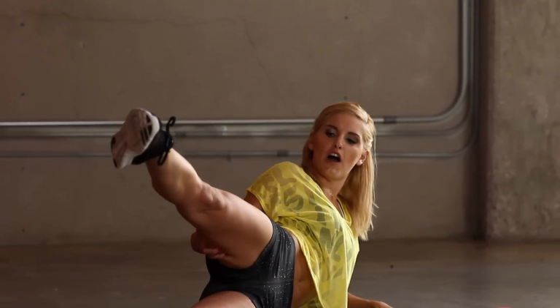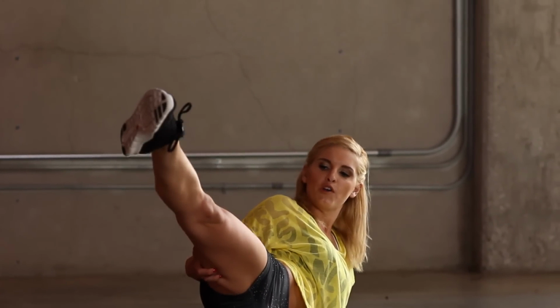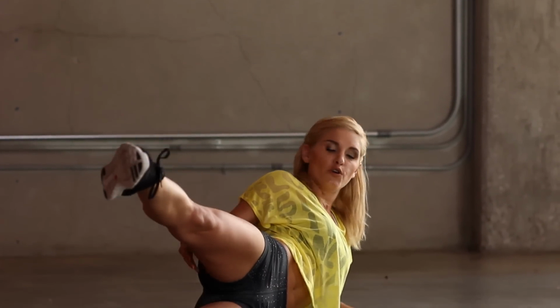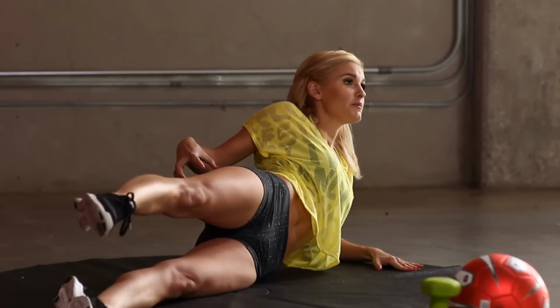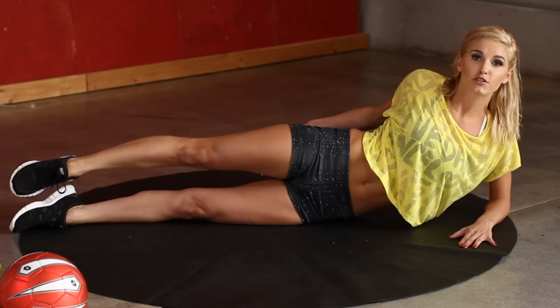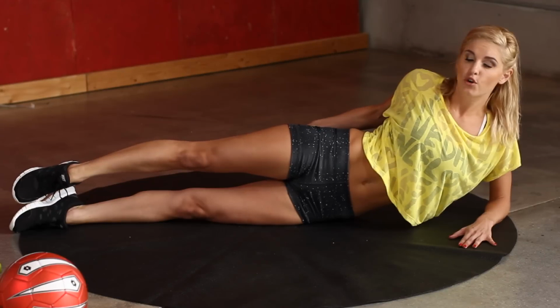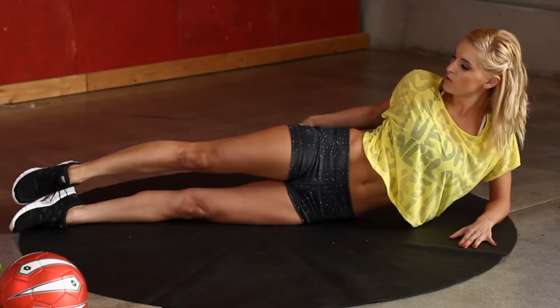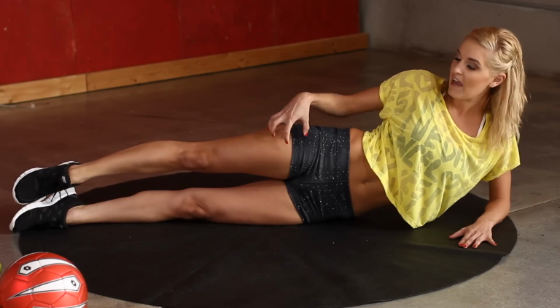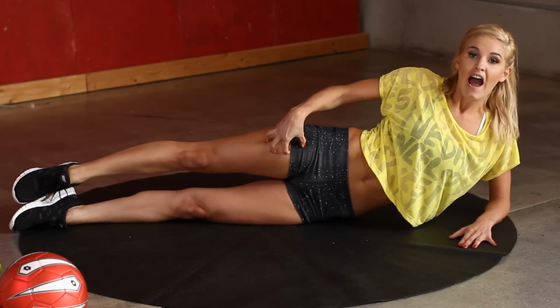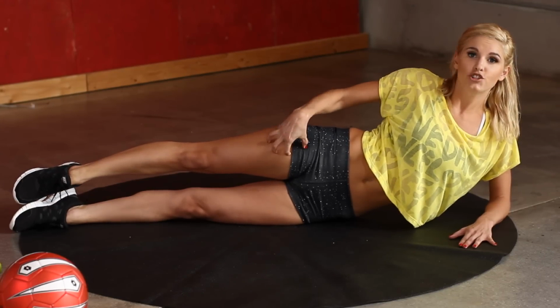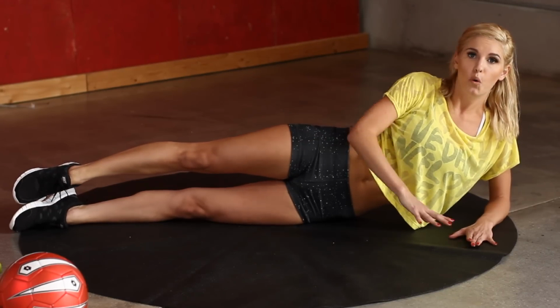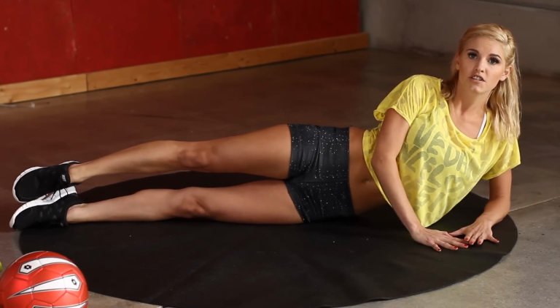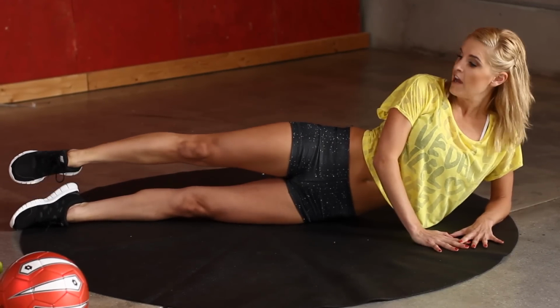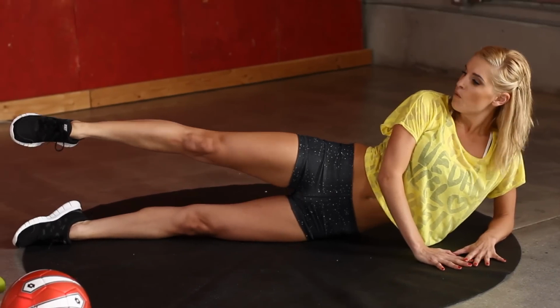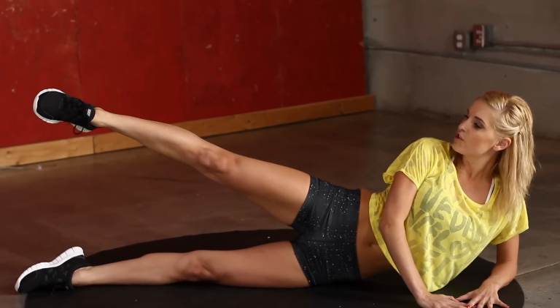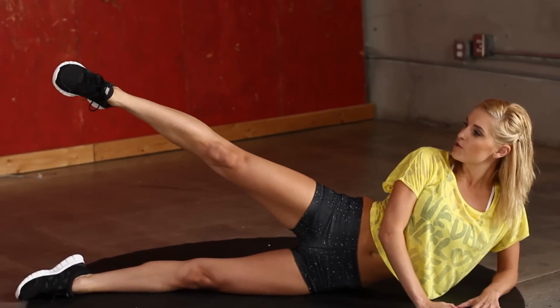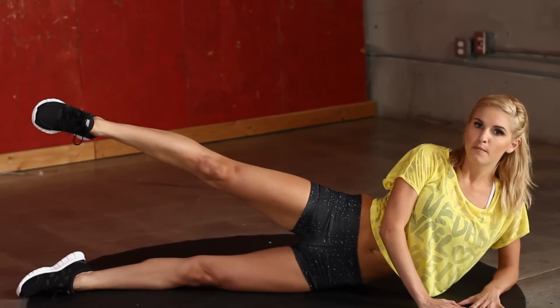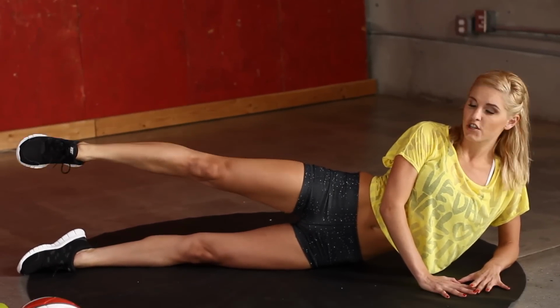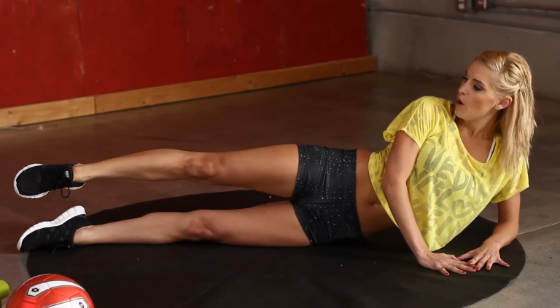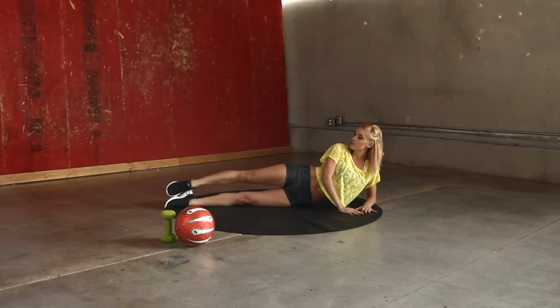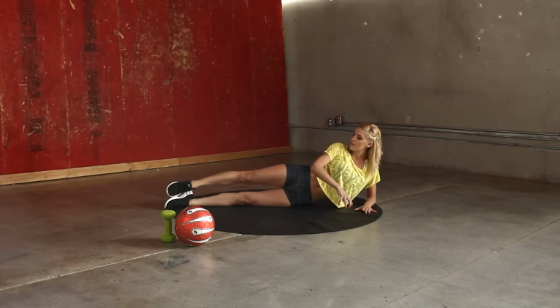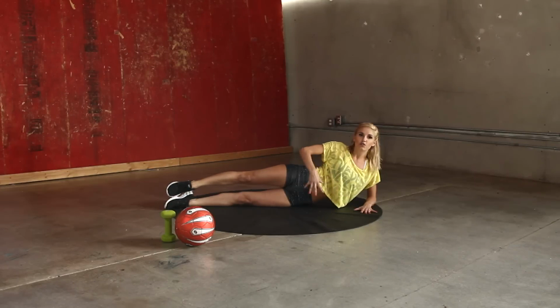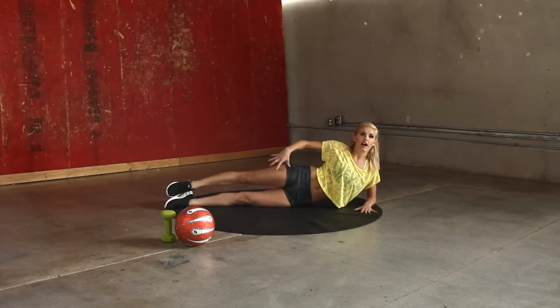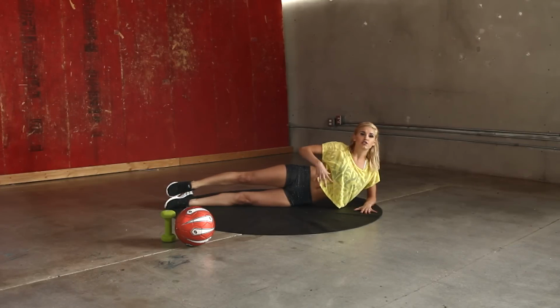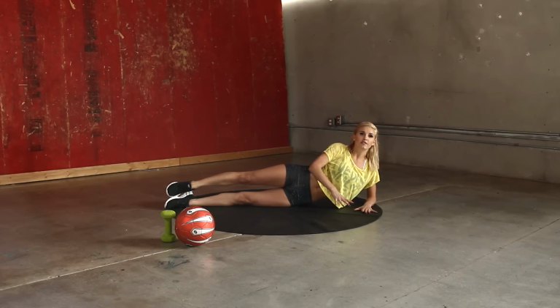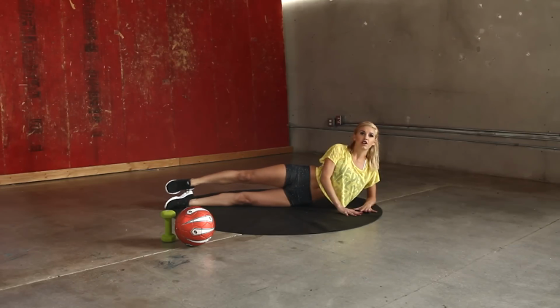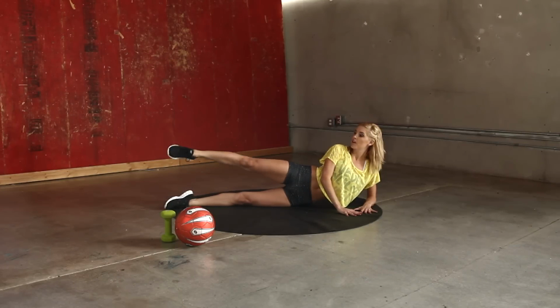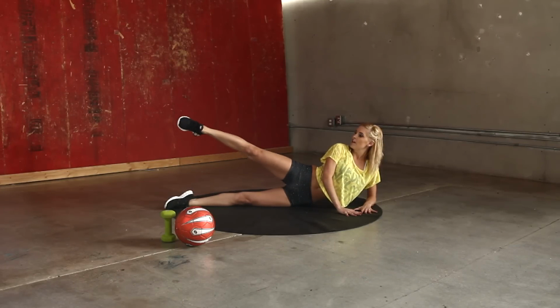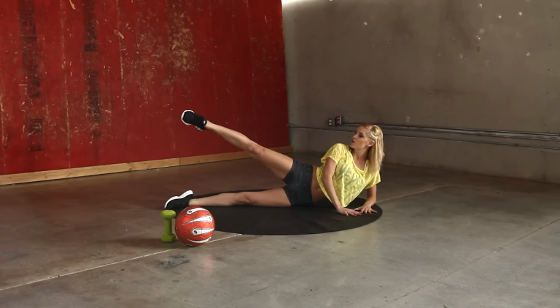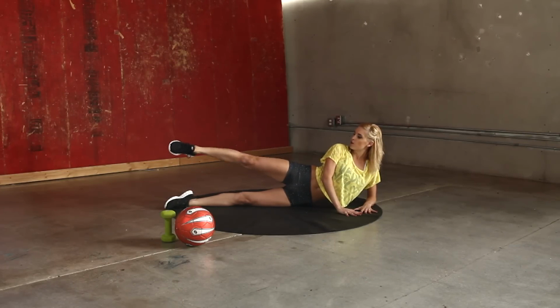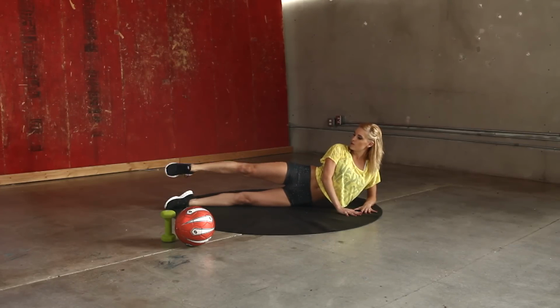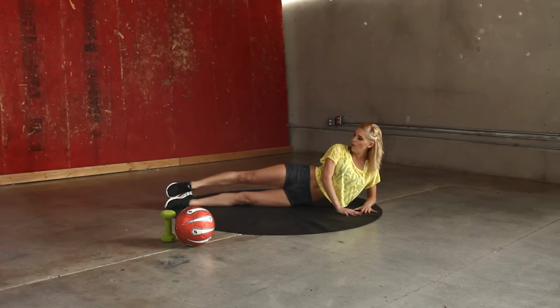You're also going to be using your glutes here and your quads. When we do use one muscle, we want to think about using the other ones around it too, so we've got good support.